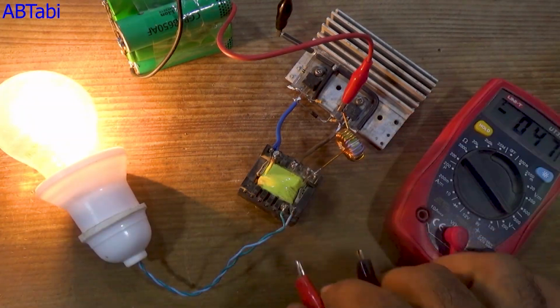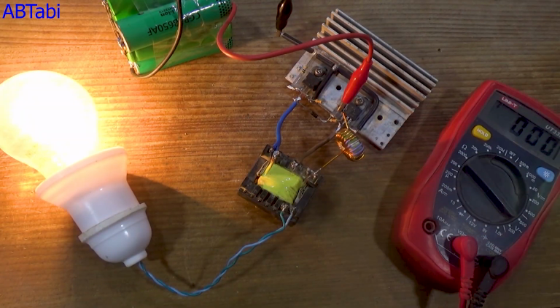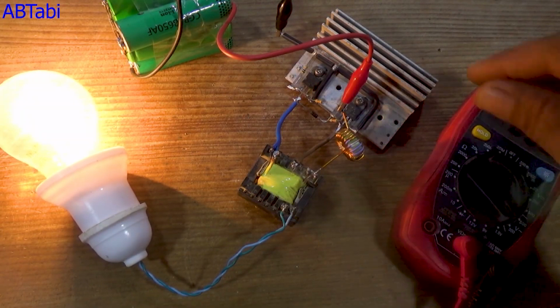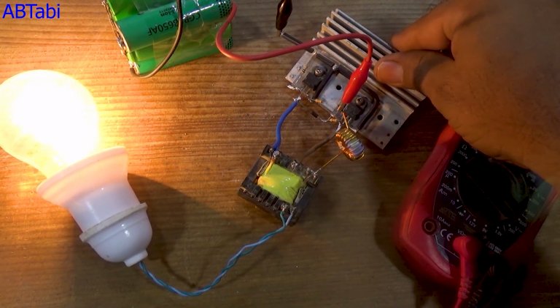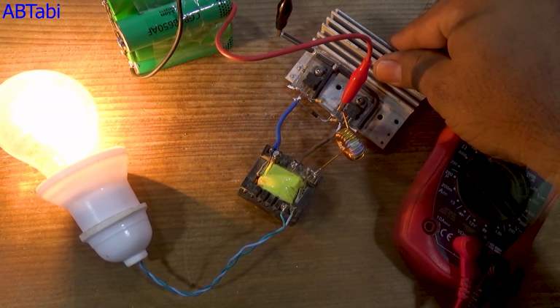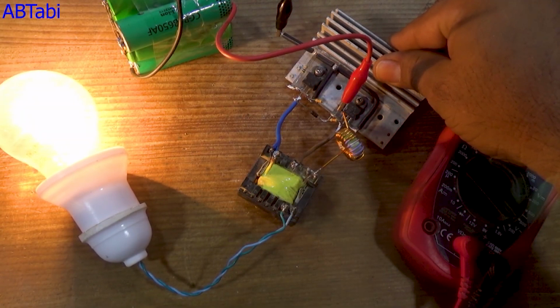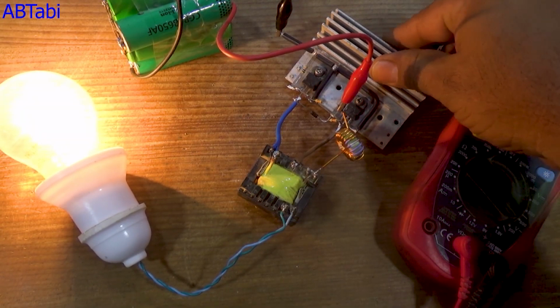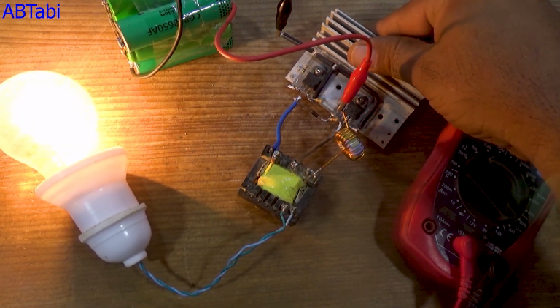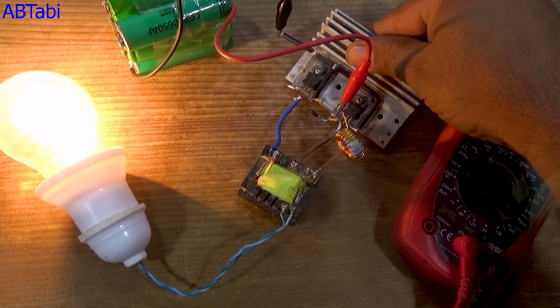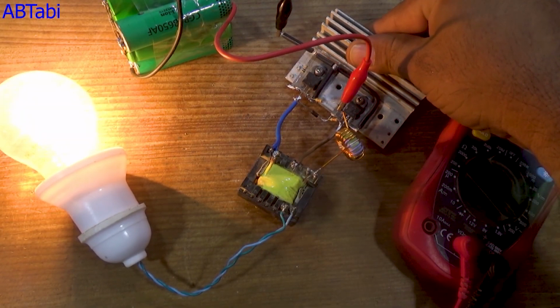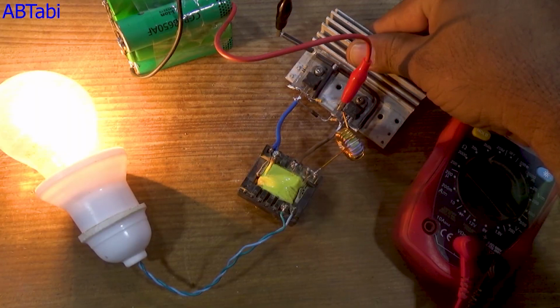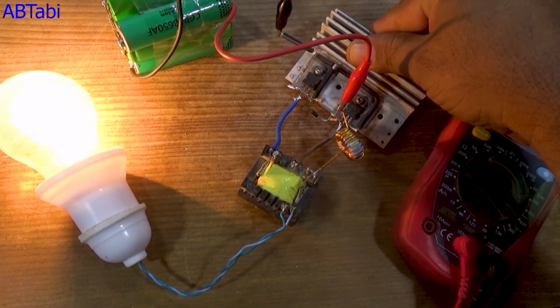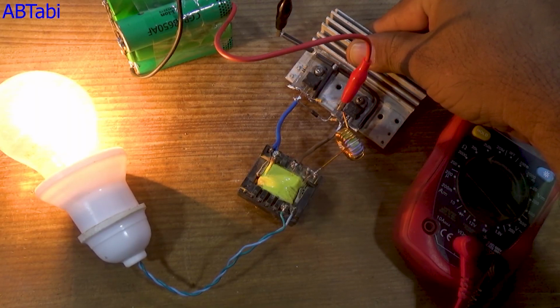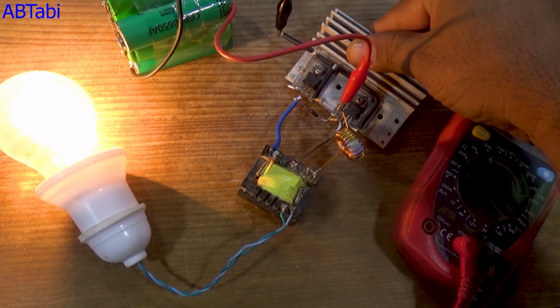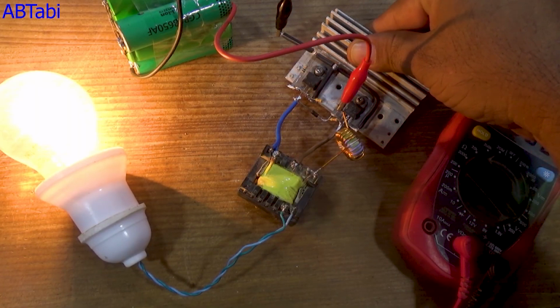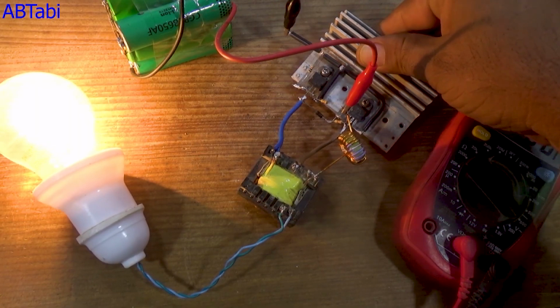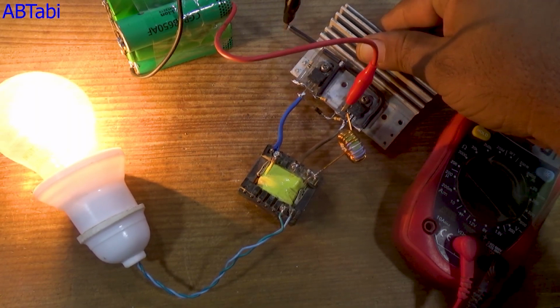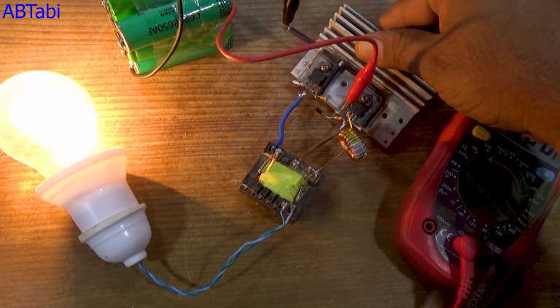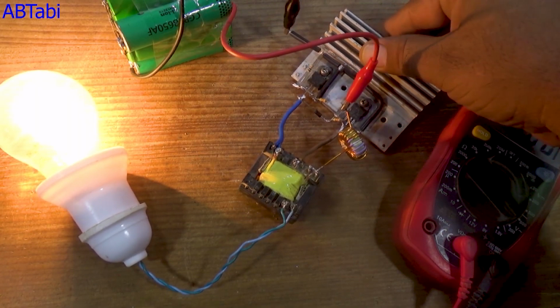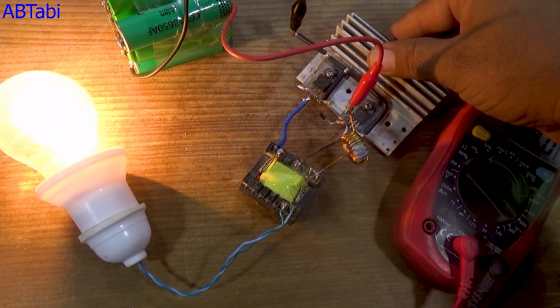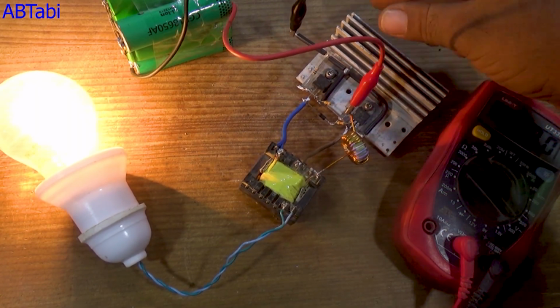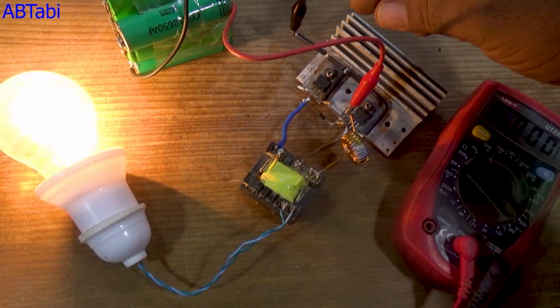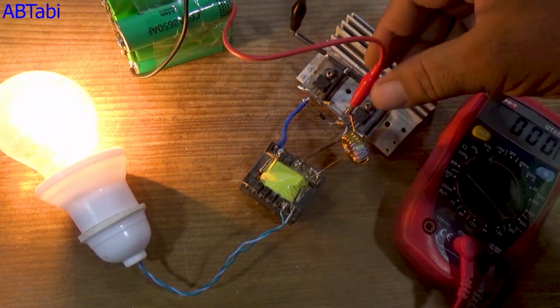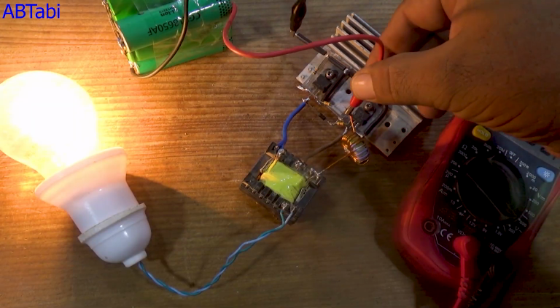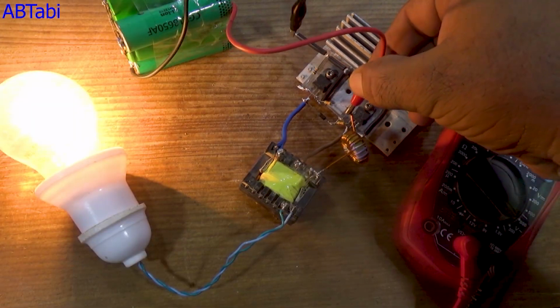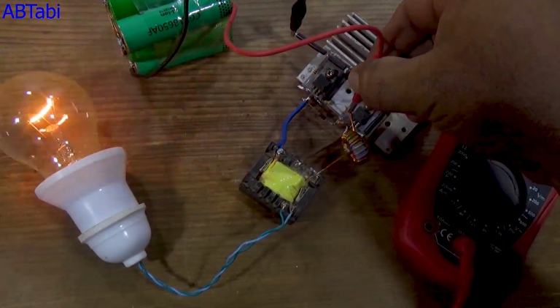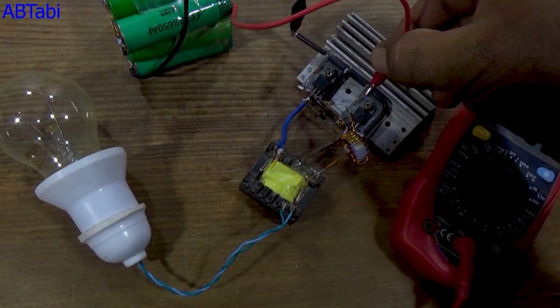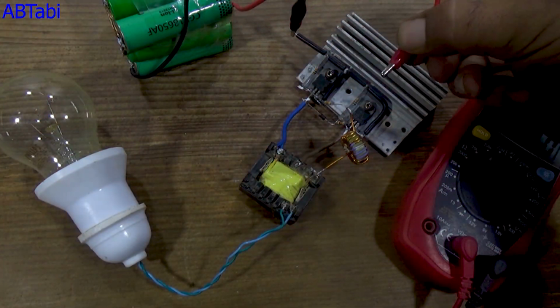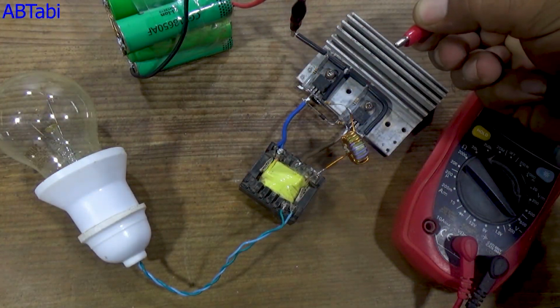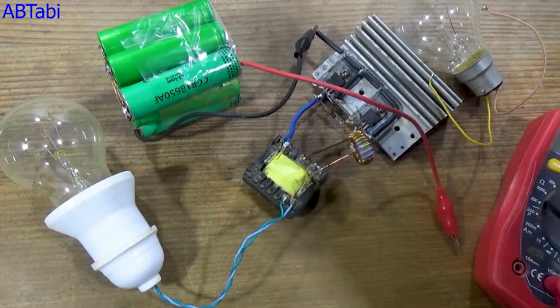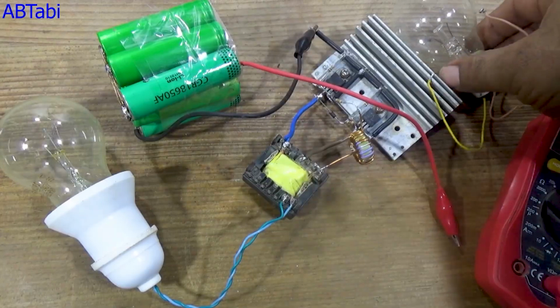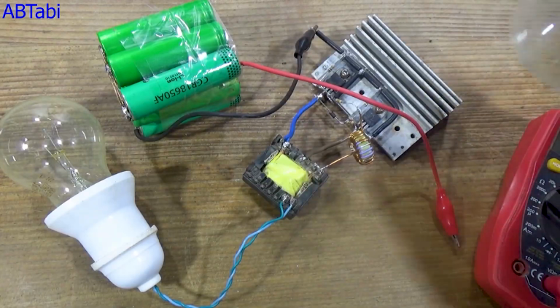As you can see, I am touching the MOSFET heatsink, and there is no heating at all. This means our circuit is working perfectly and efficiently. You can use this inverter to run mobile chargers, lights, fans, and even heavy appliances like a freezer.